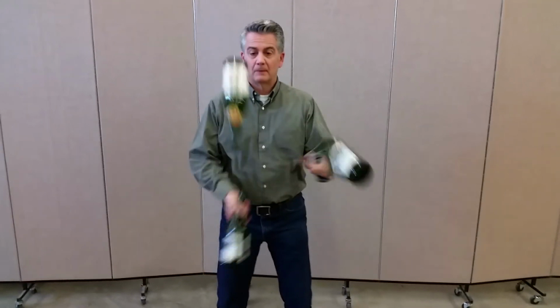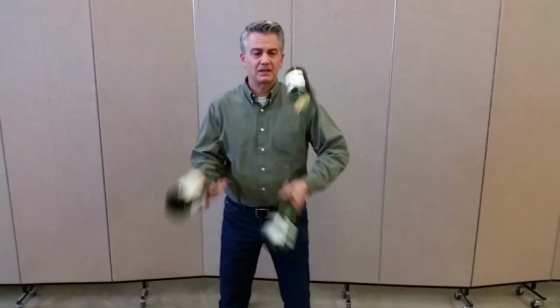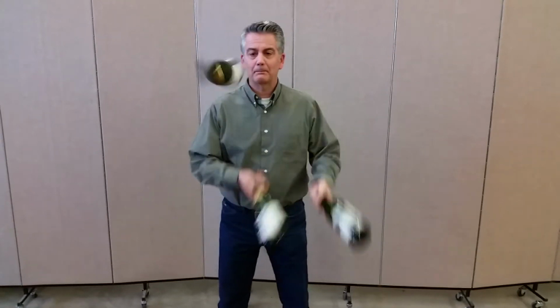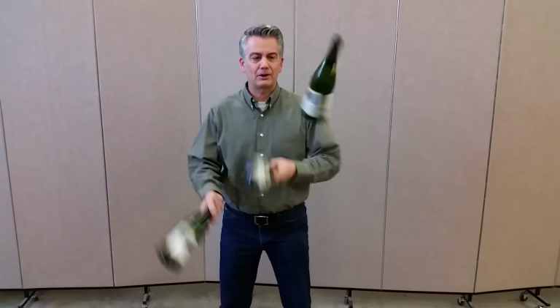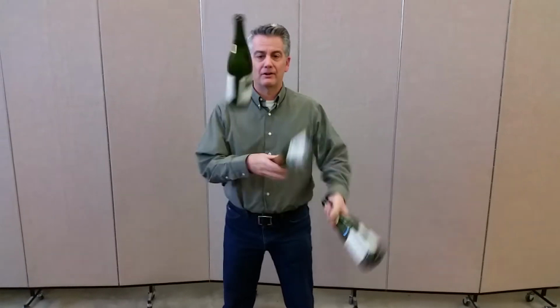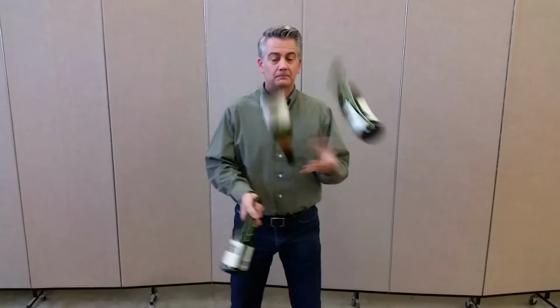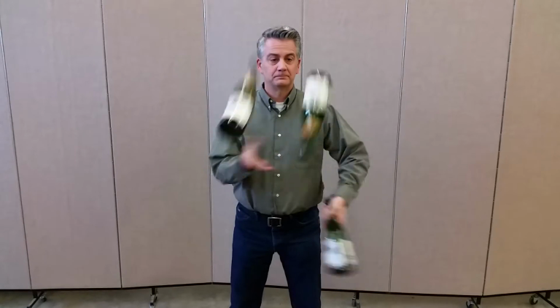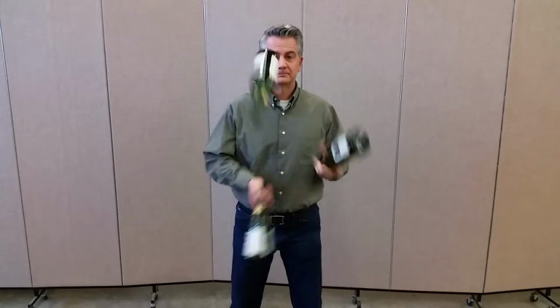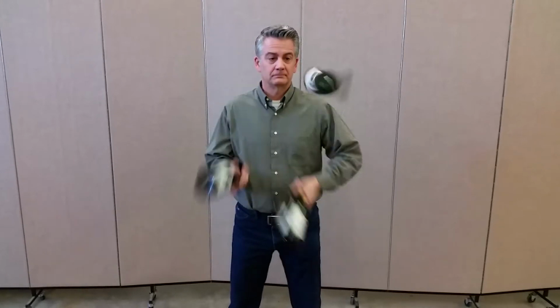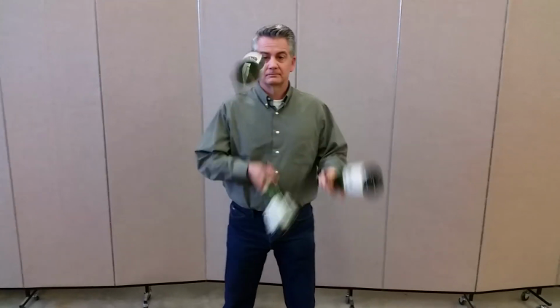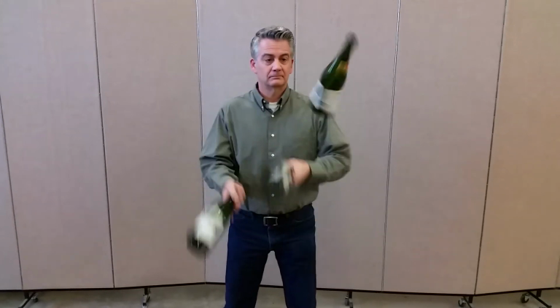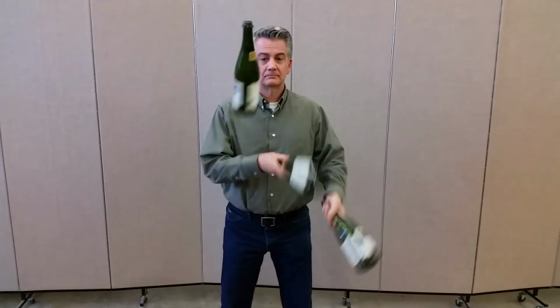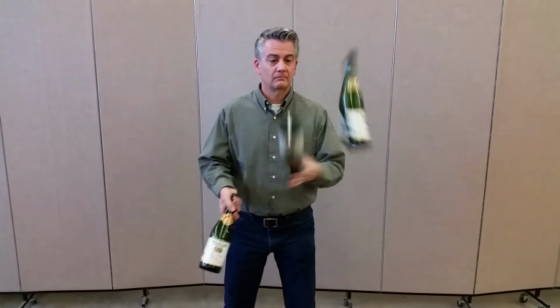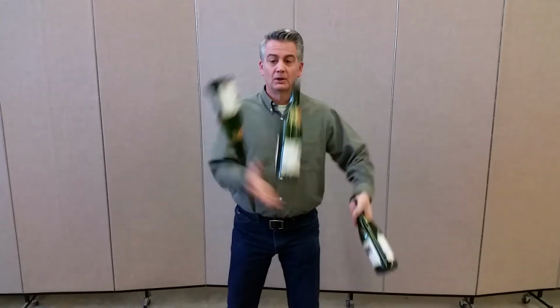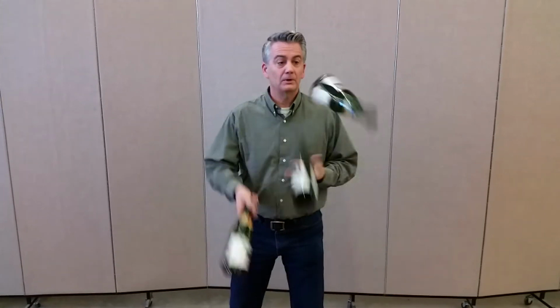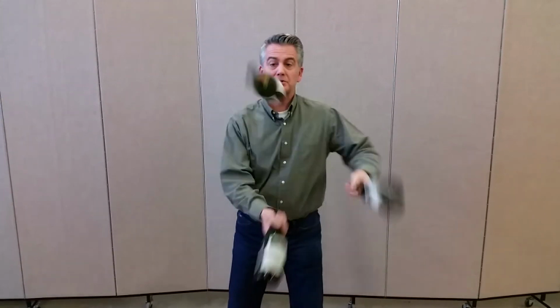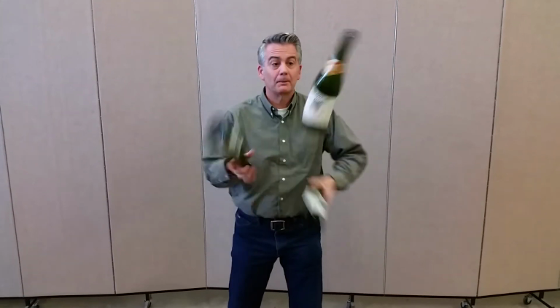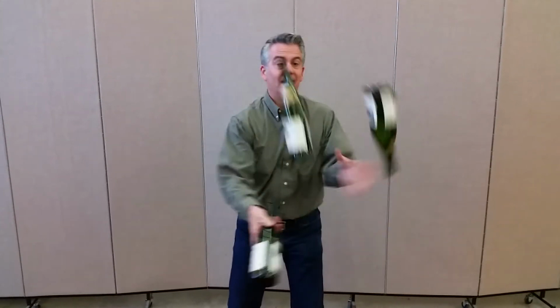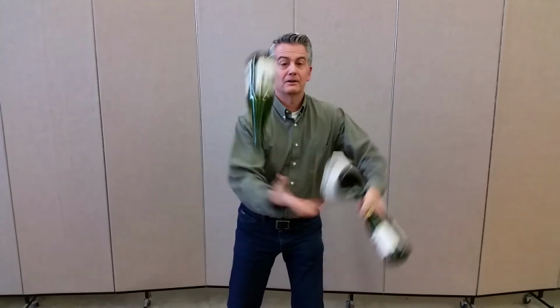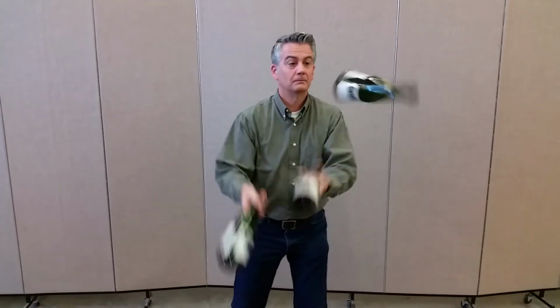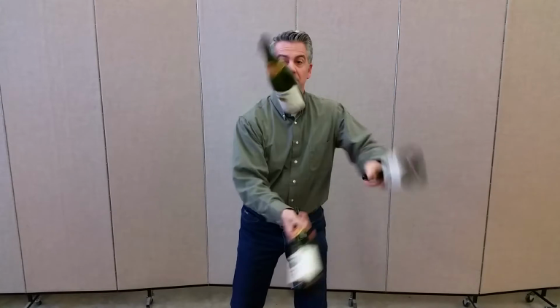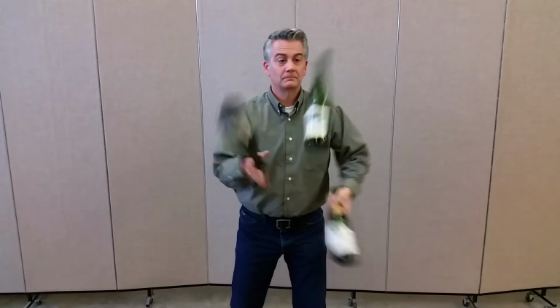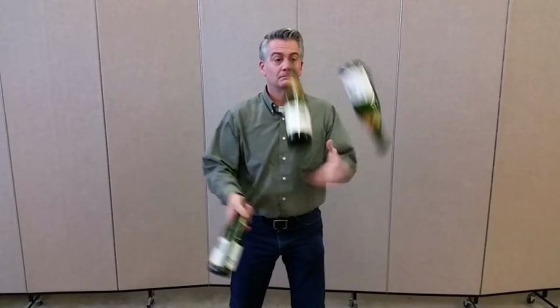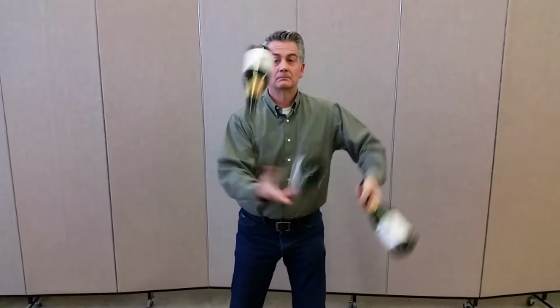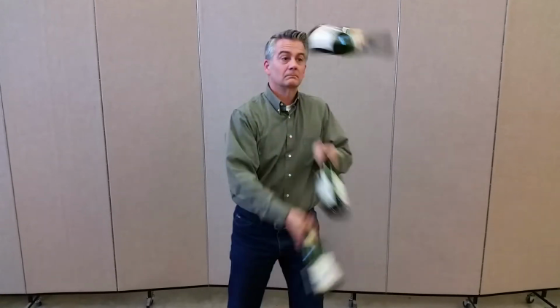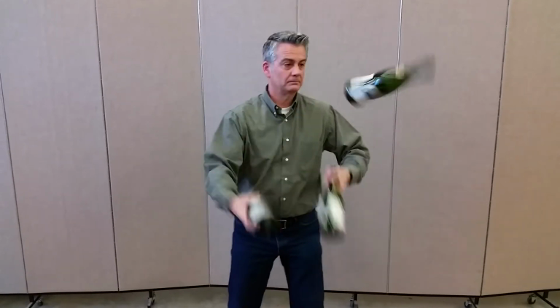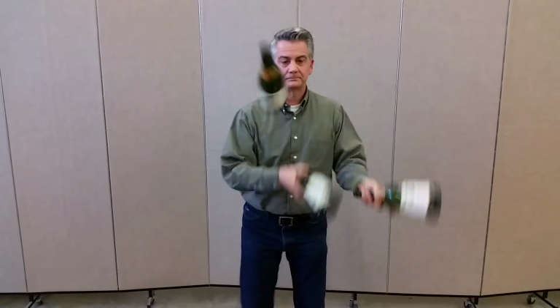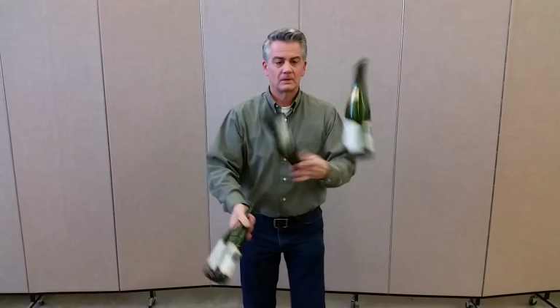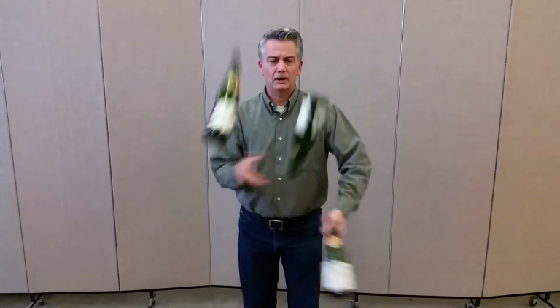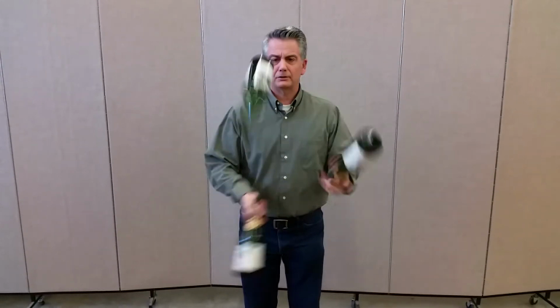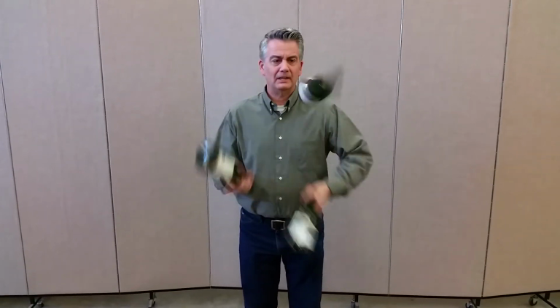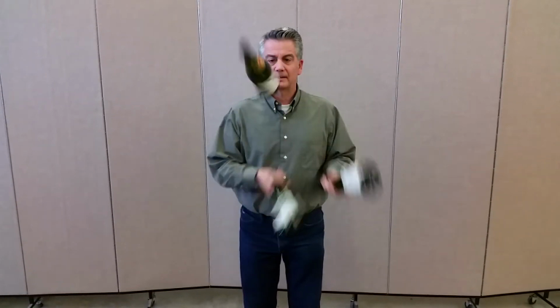Basic pattern. Reverse pattern. Under the leg.